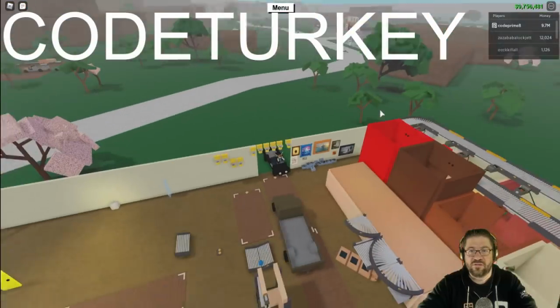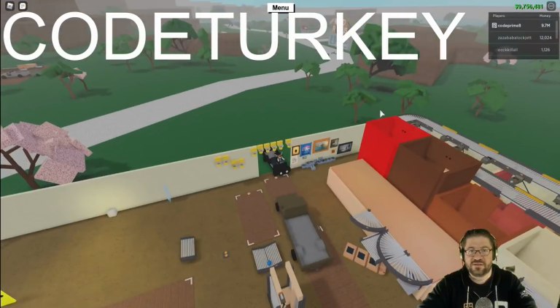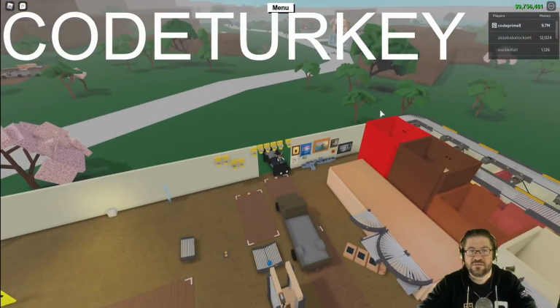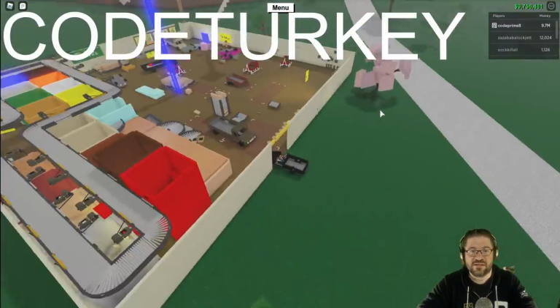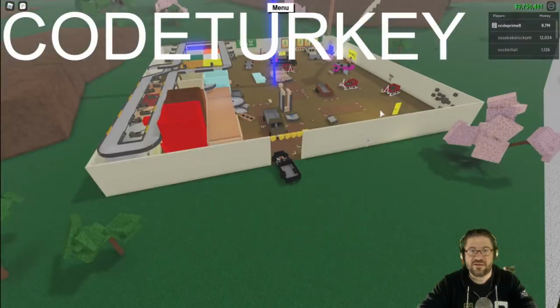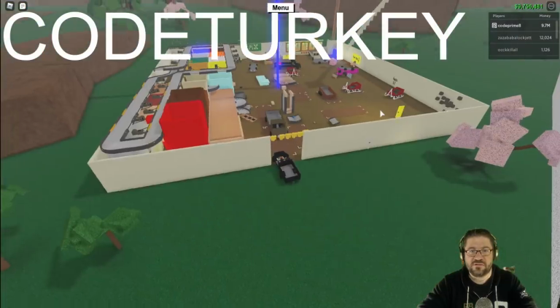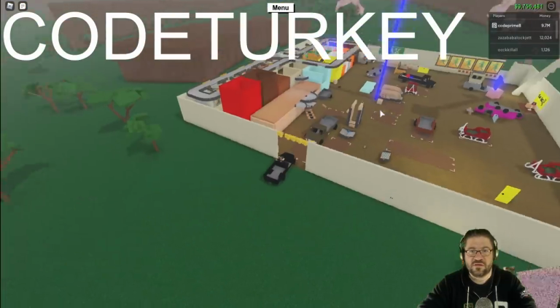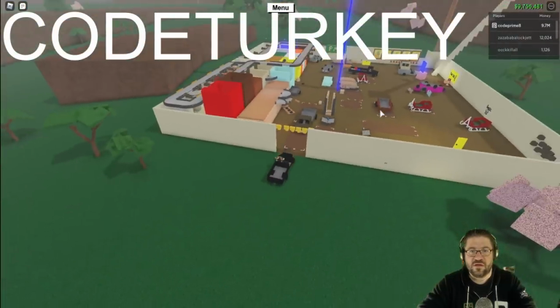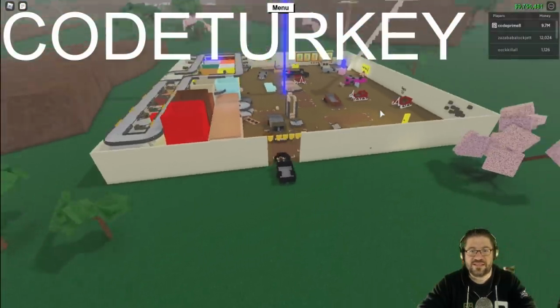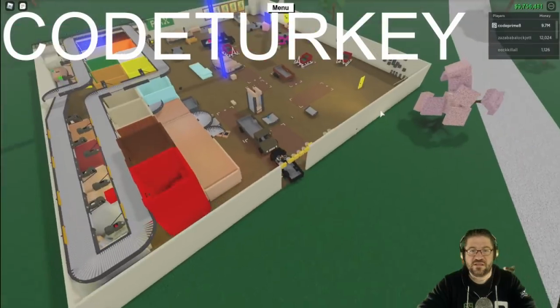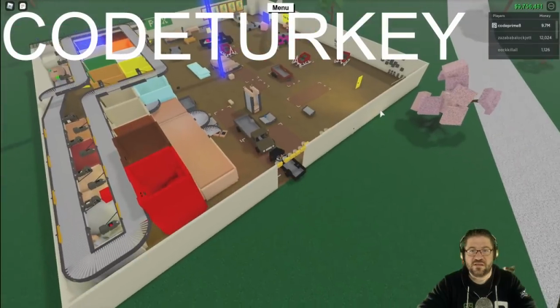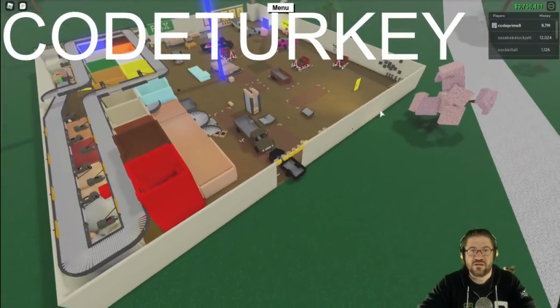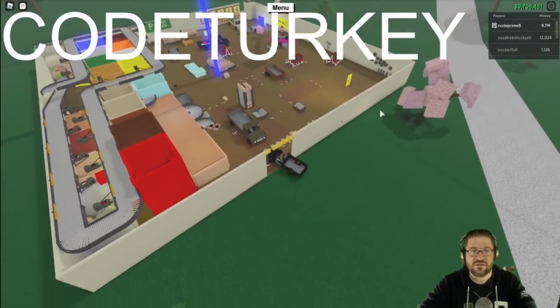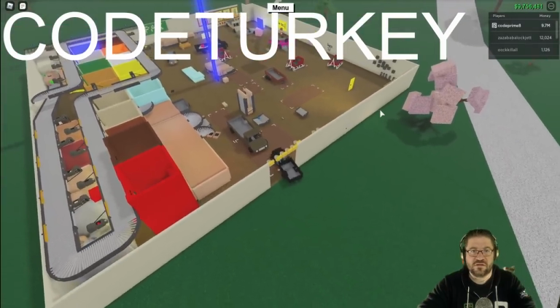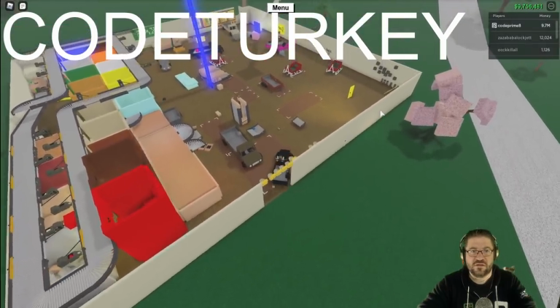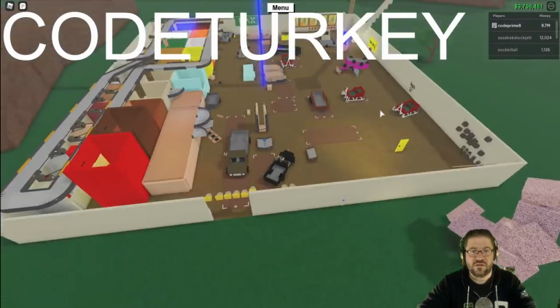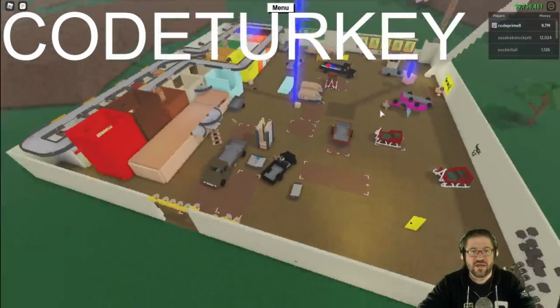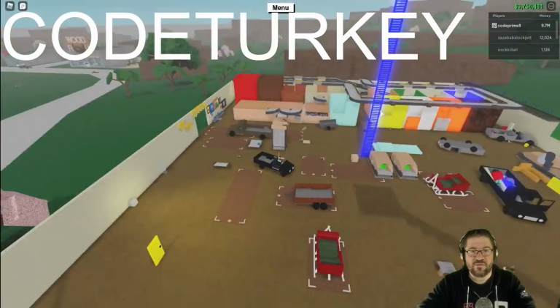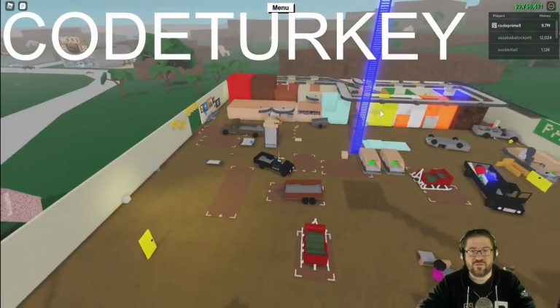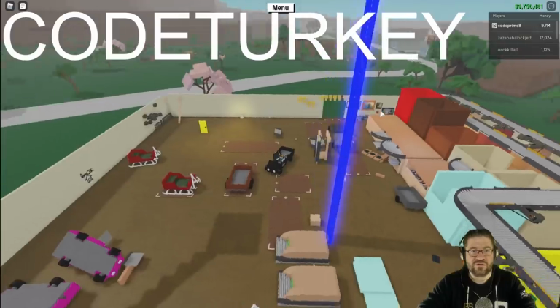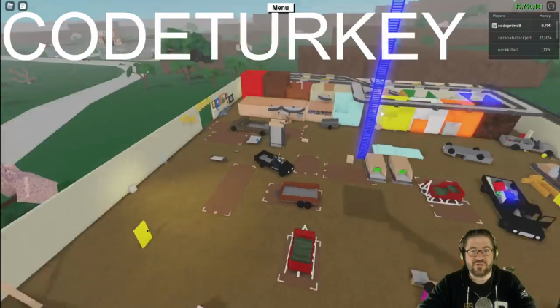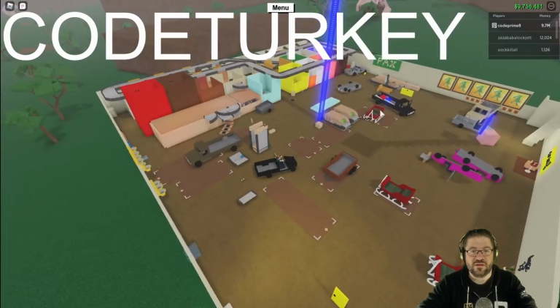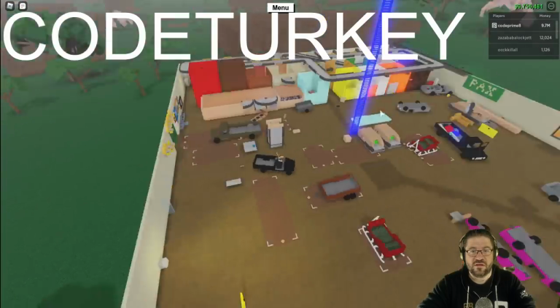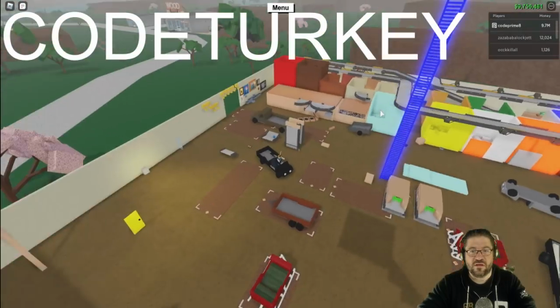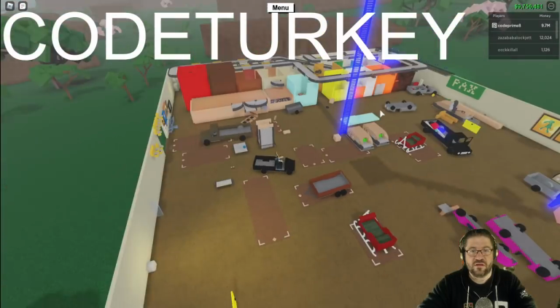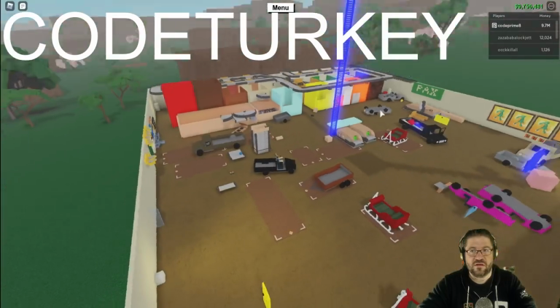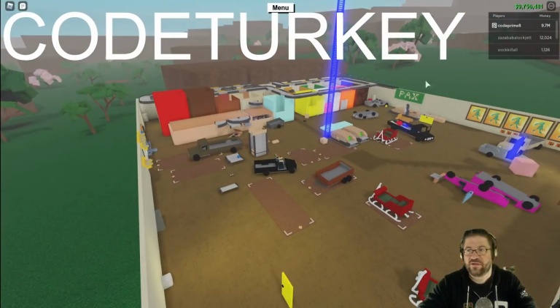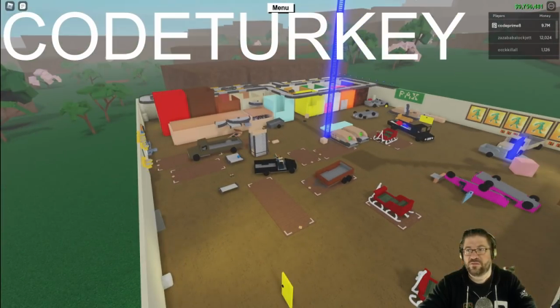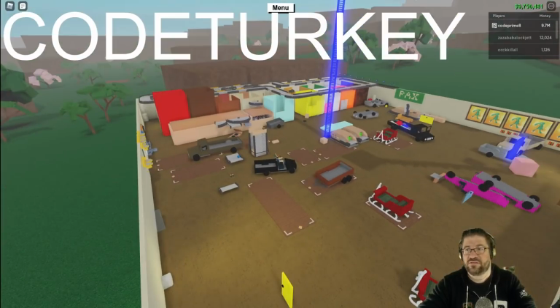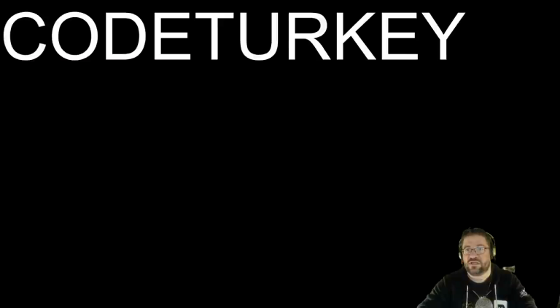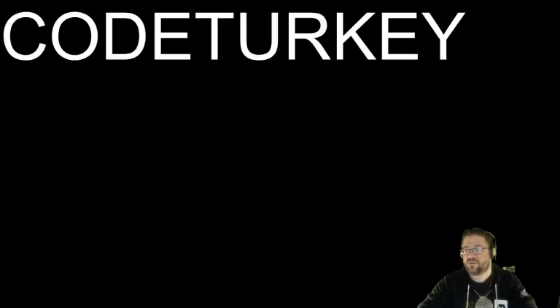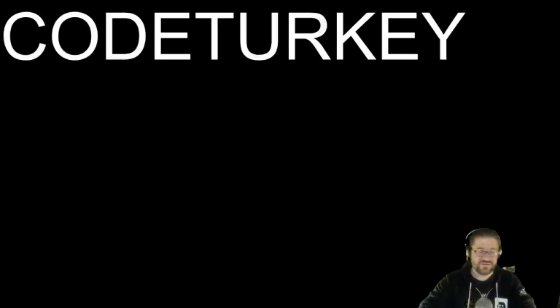Where is he? Anybody see him? OCC kill la. Now and then I get super paranoid. Jump out of the server, go to a different server.